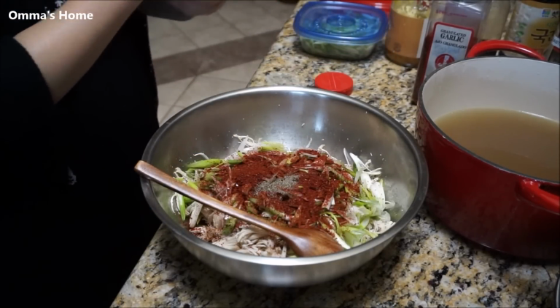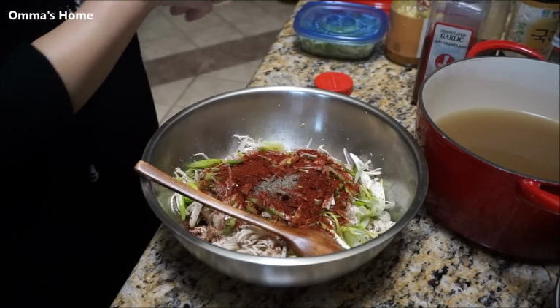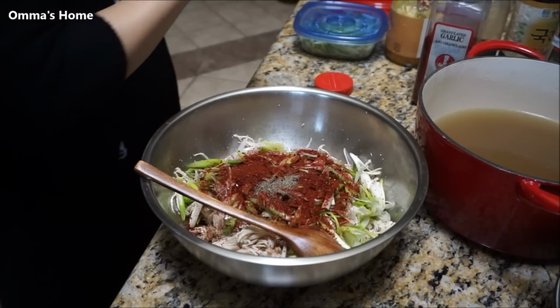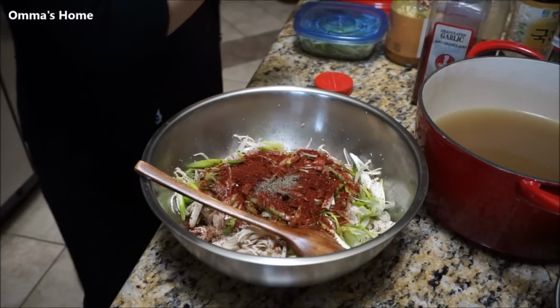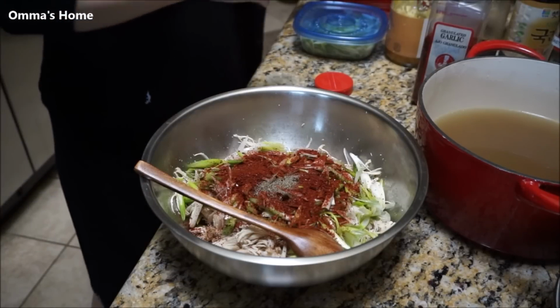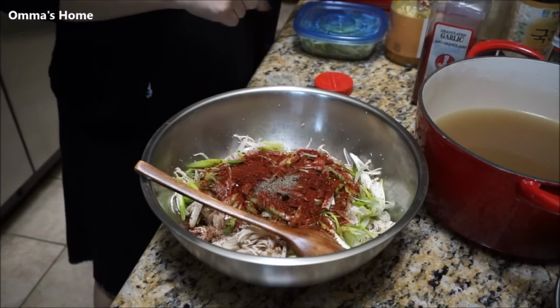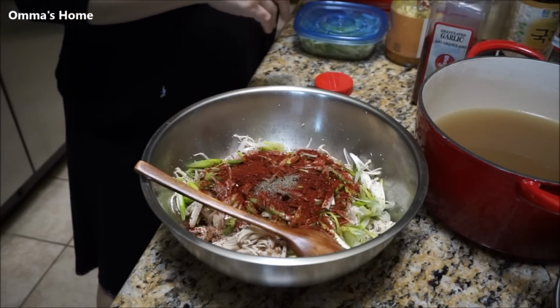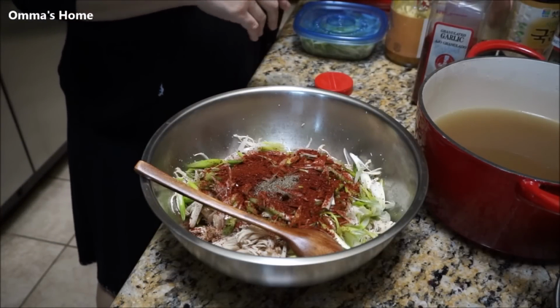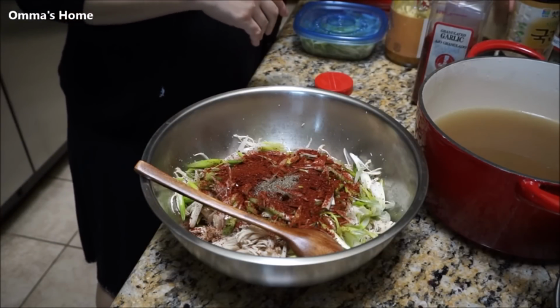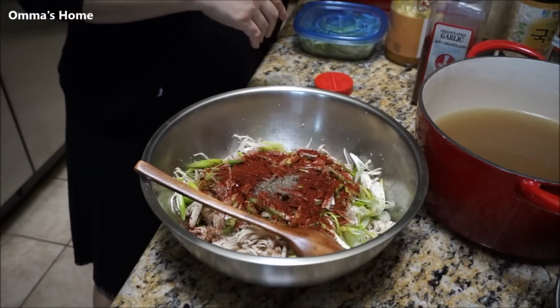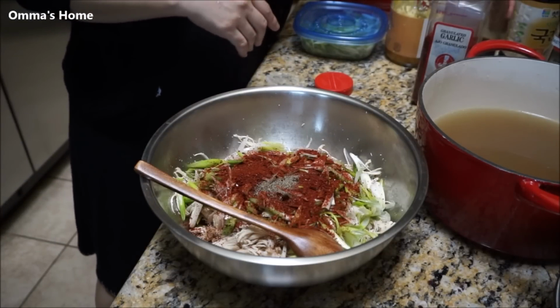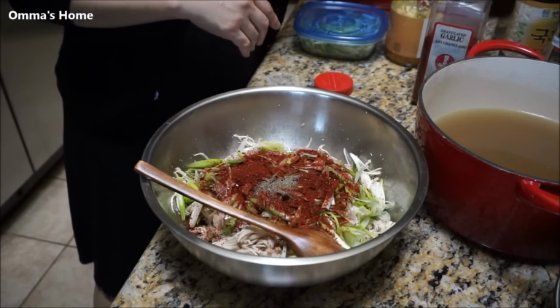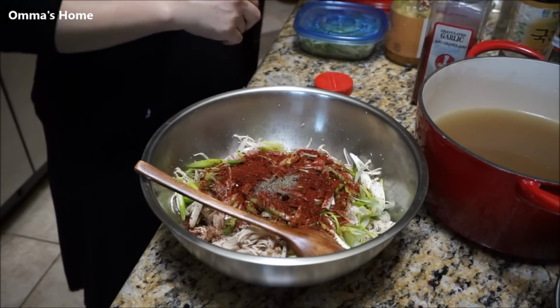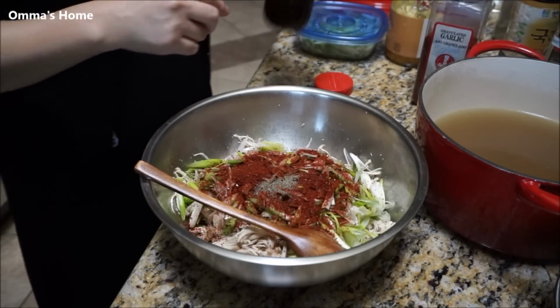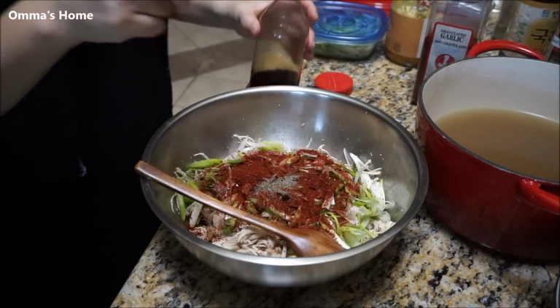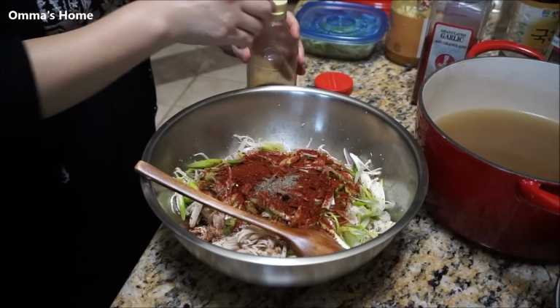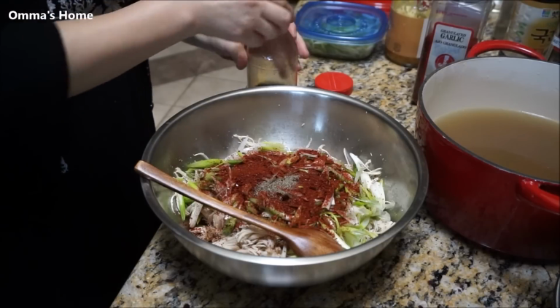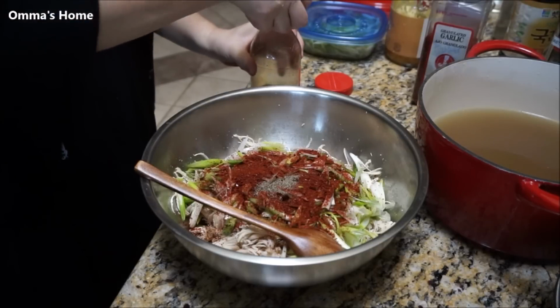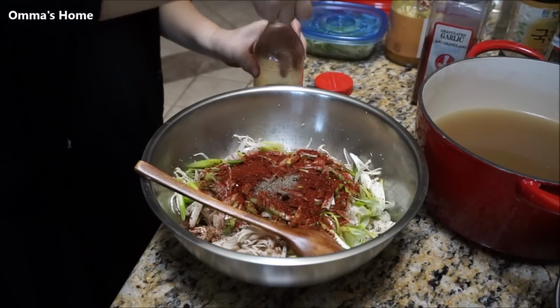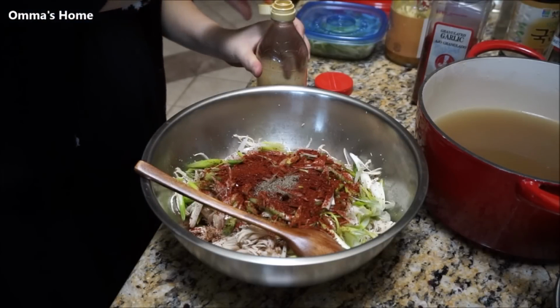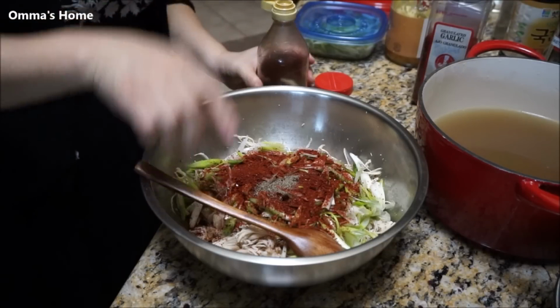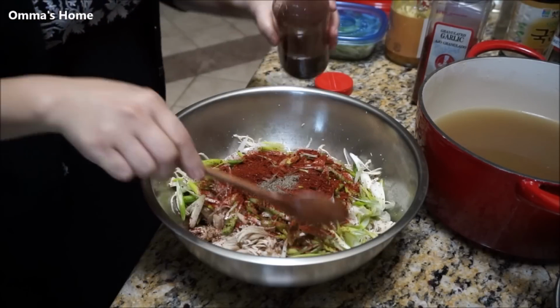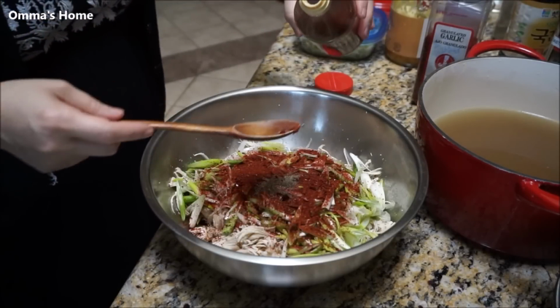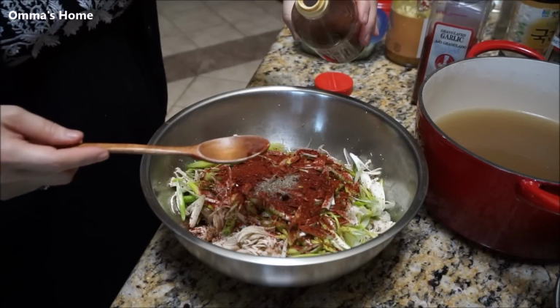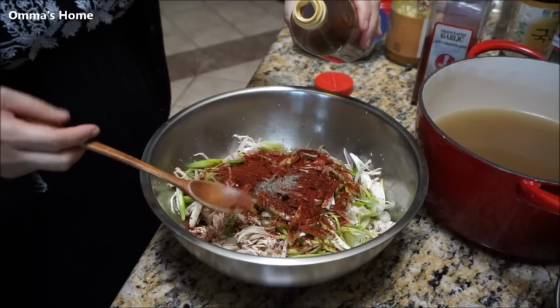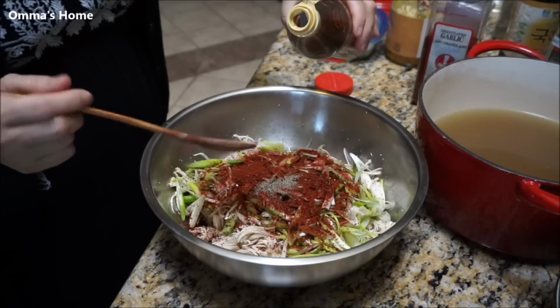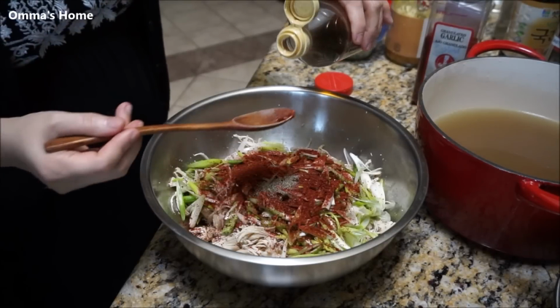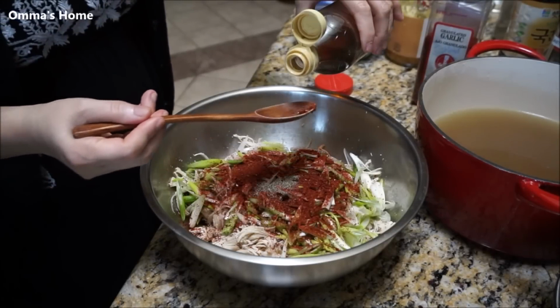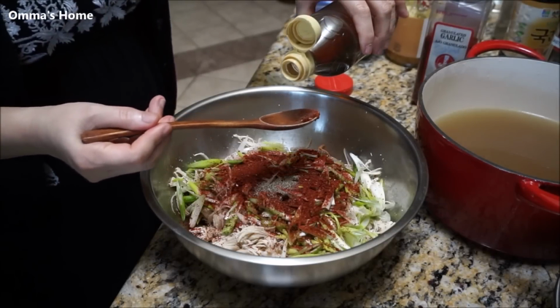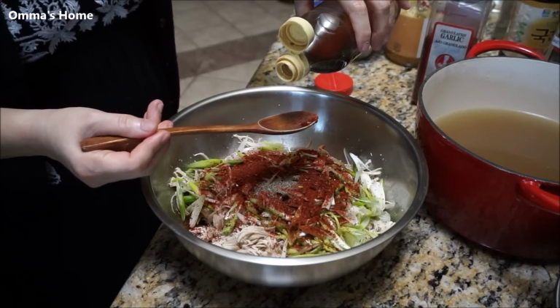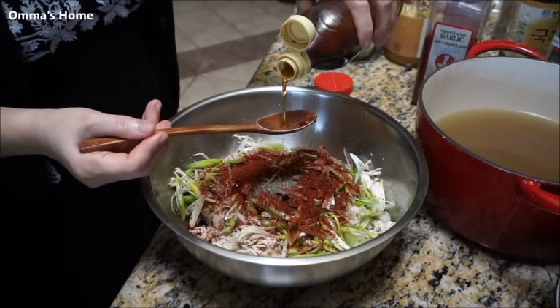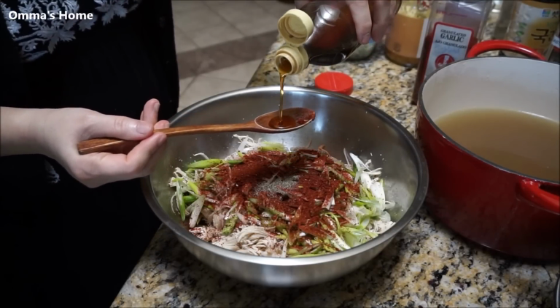Hannah's saying that's not enough — I know, but no. Hannah, can you give me a glove? Now the sesame oil — my favorite.